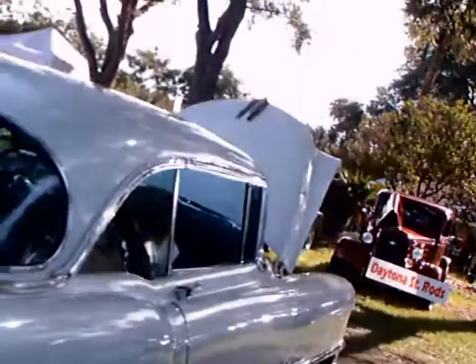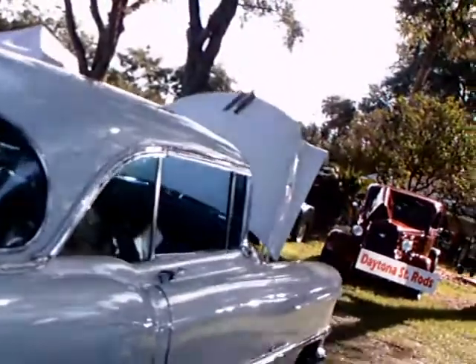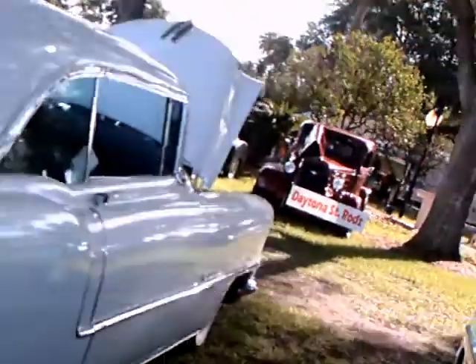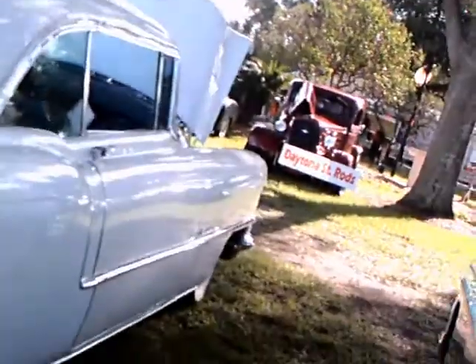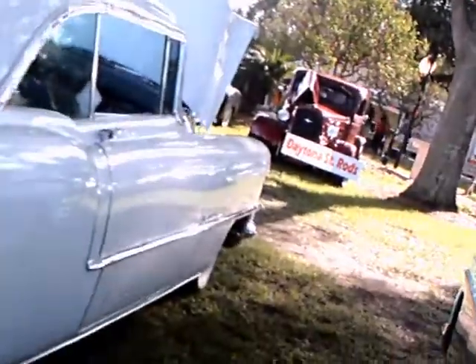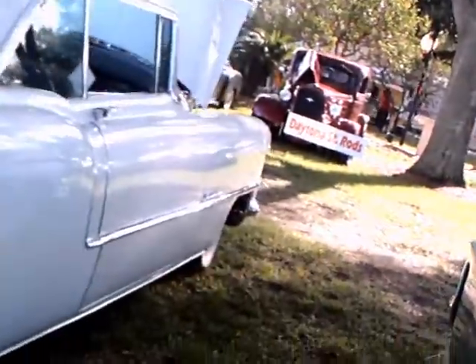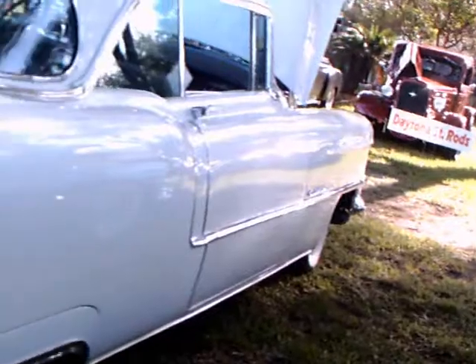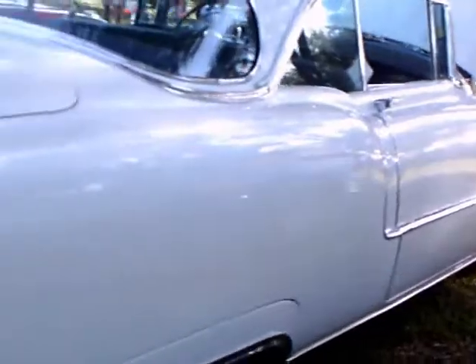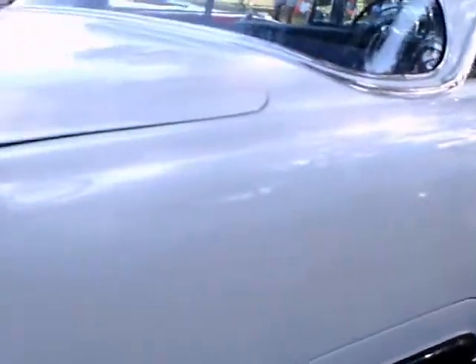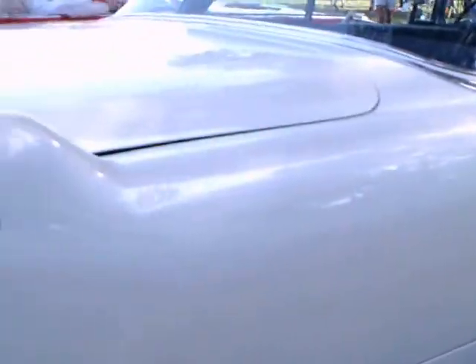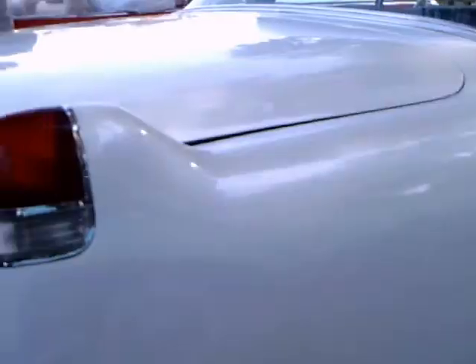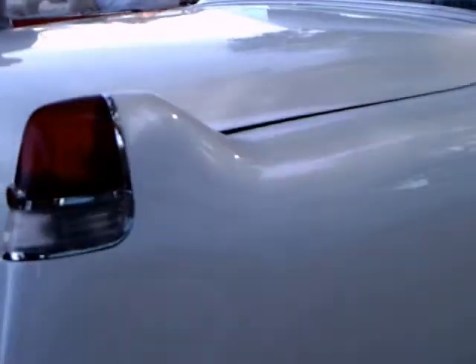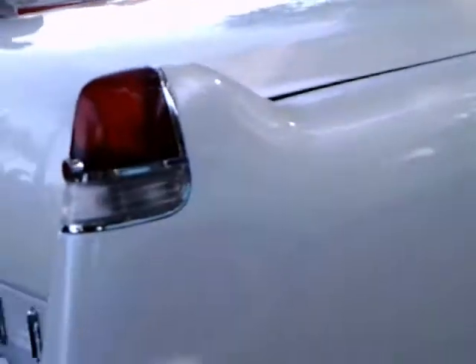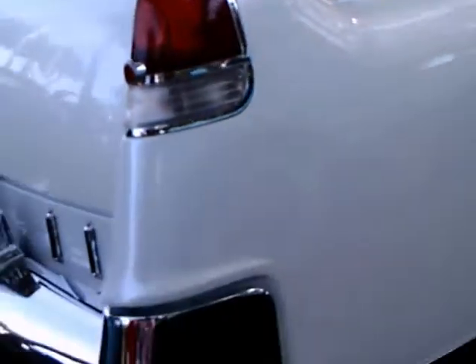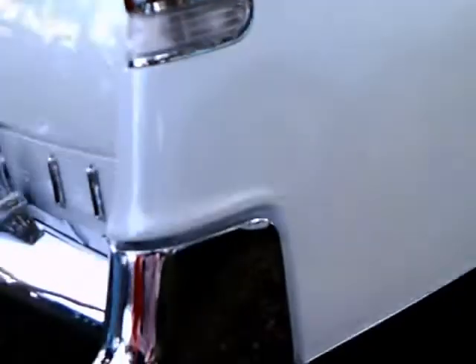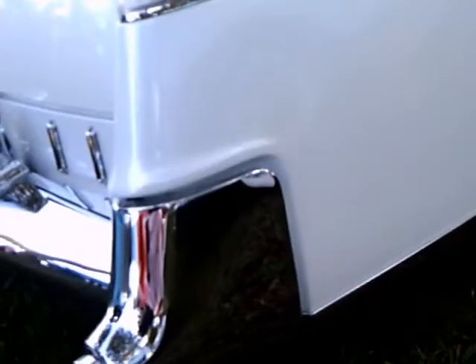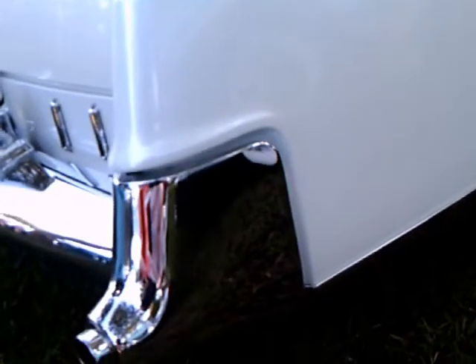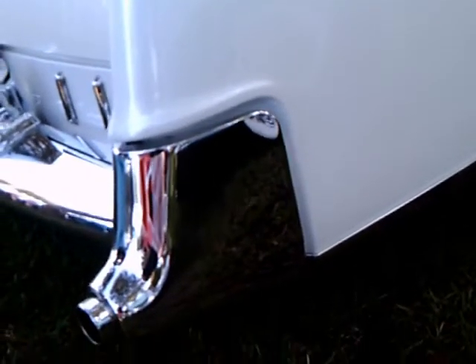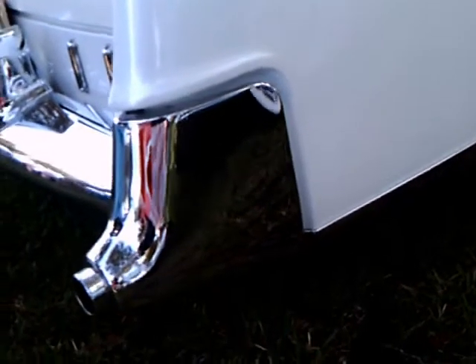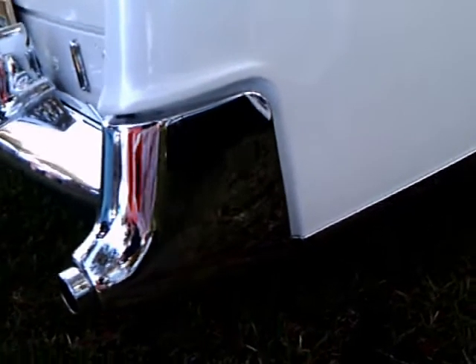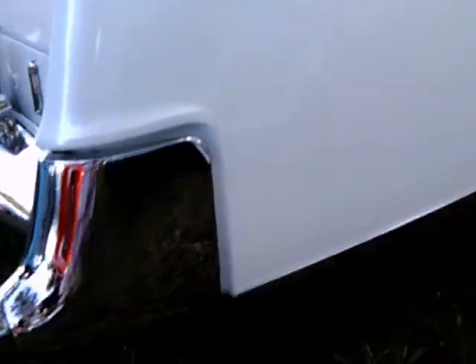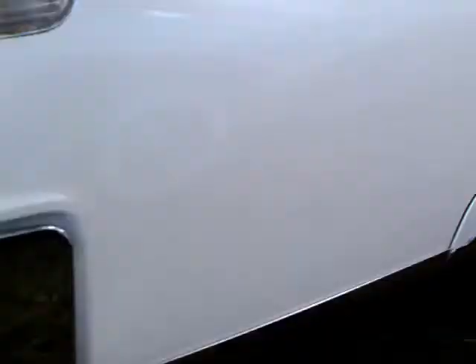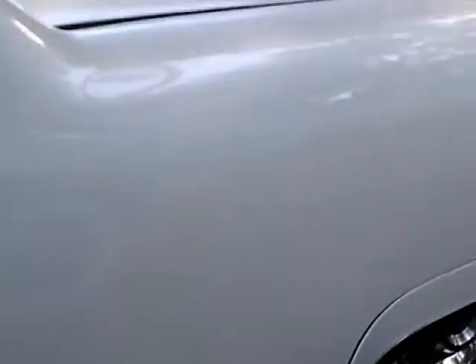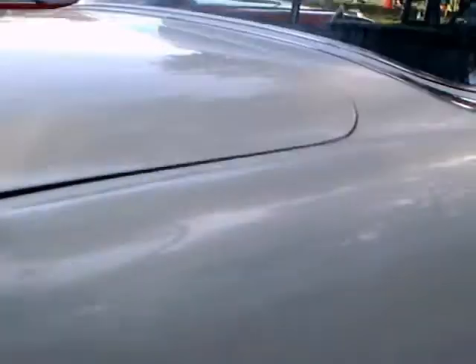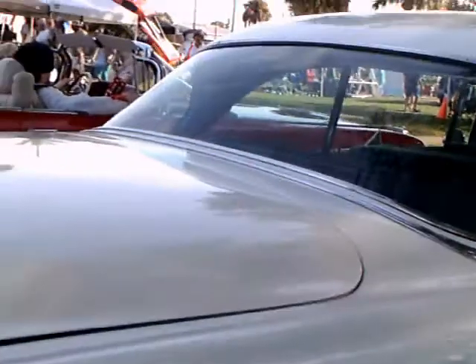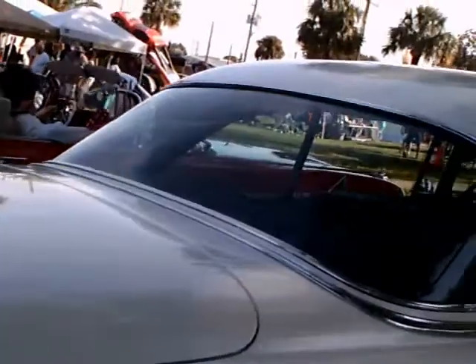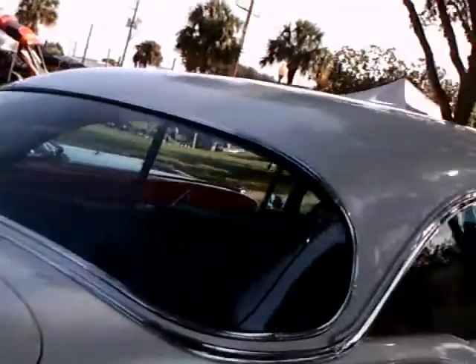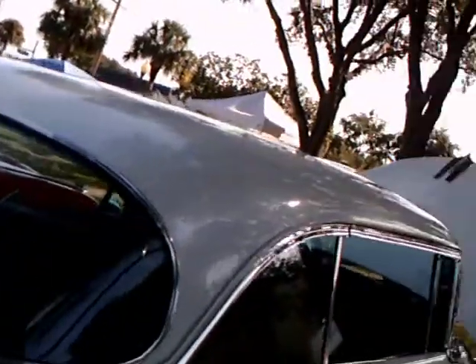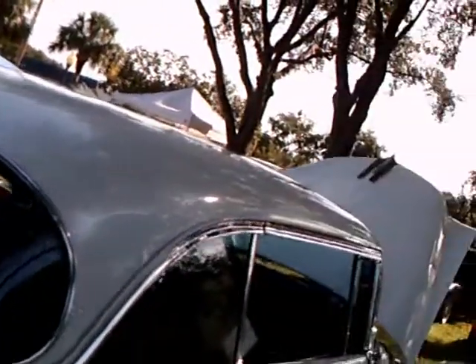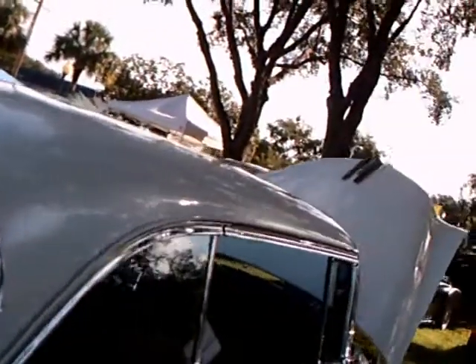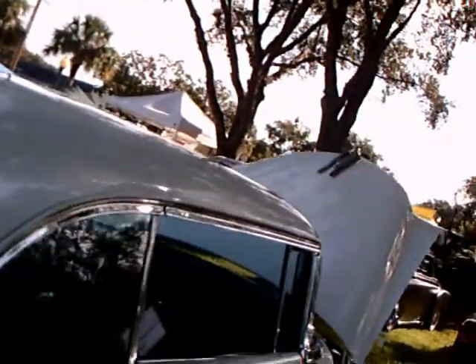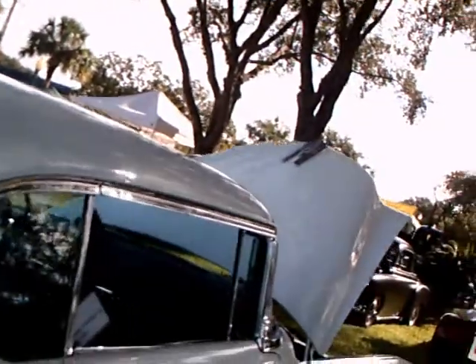This Cadillac definitely had flowing lines. You can see that there, especially that hardtop as it comes down to the trunk area.